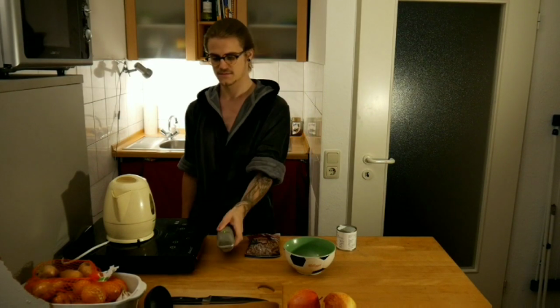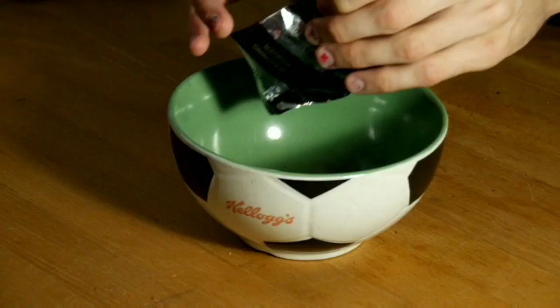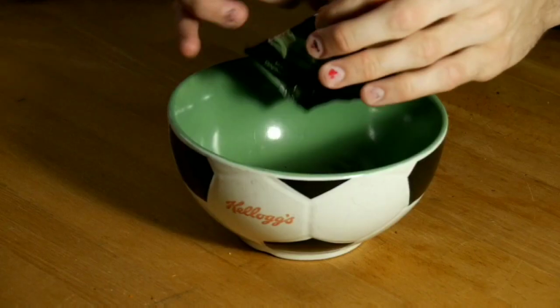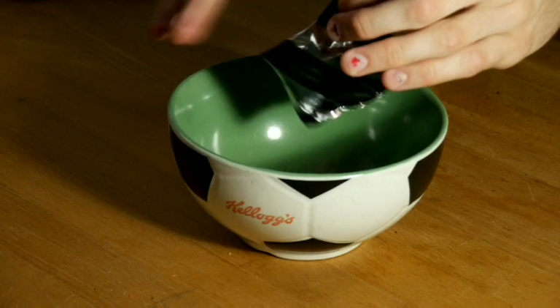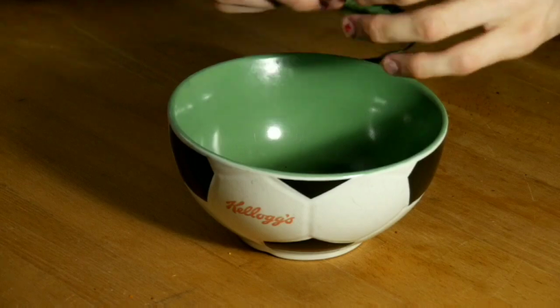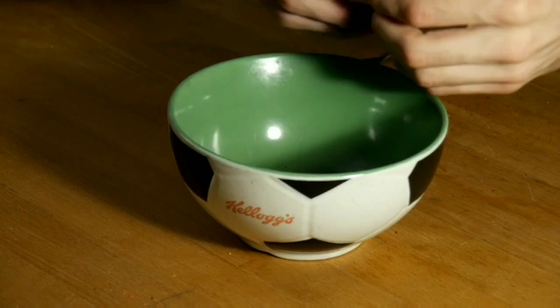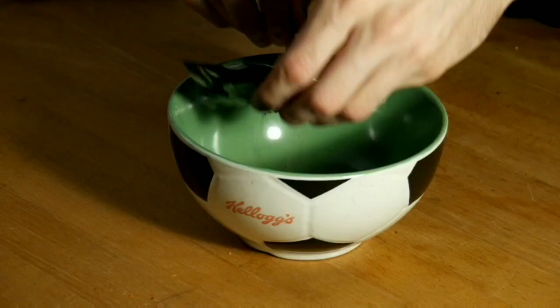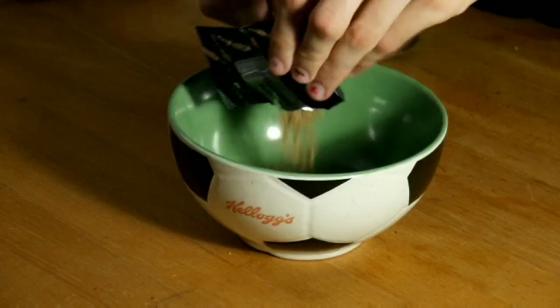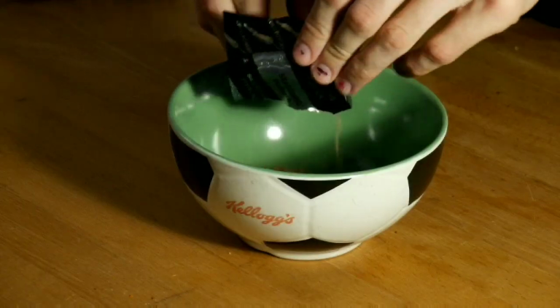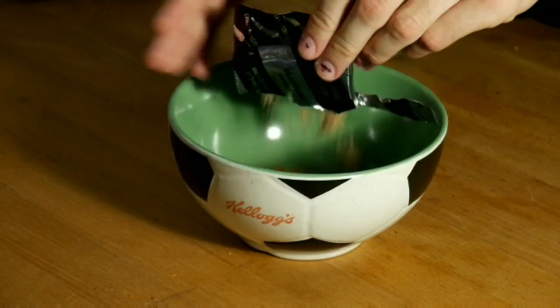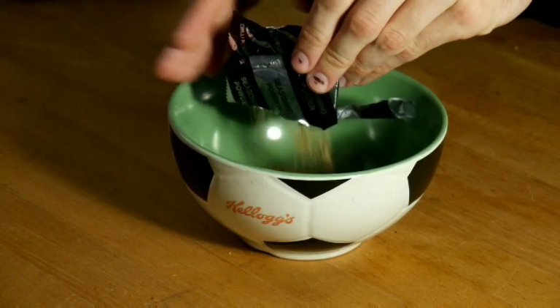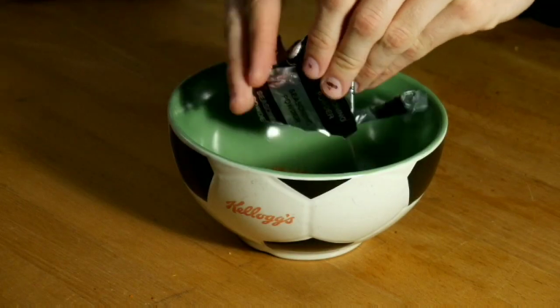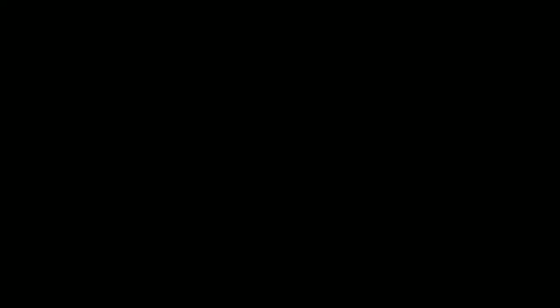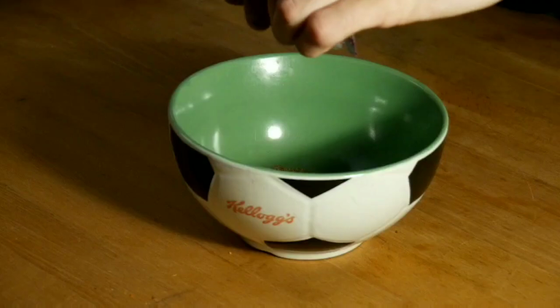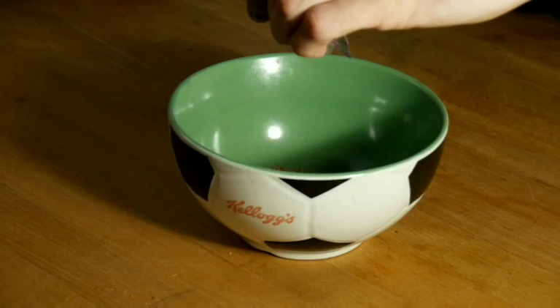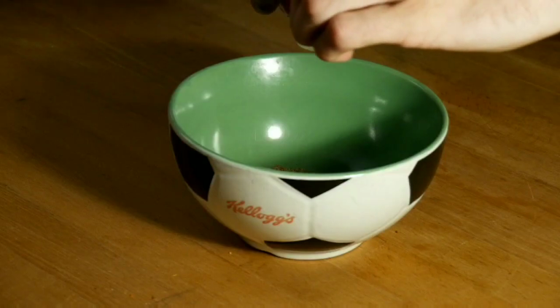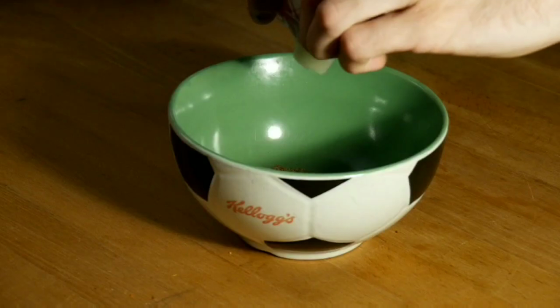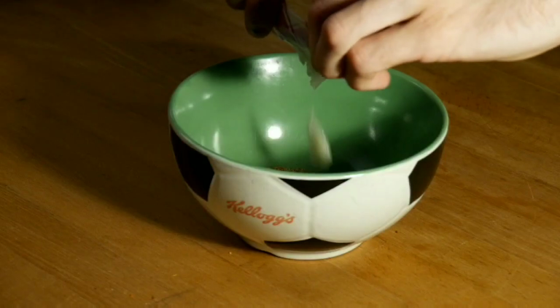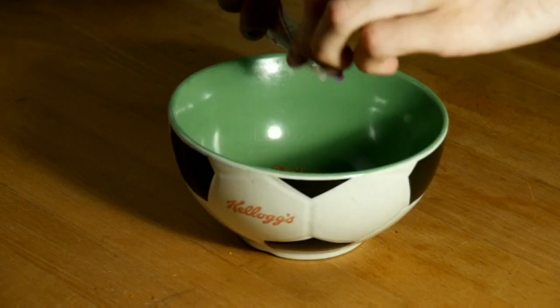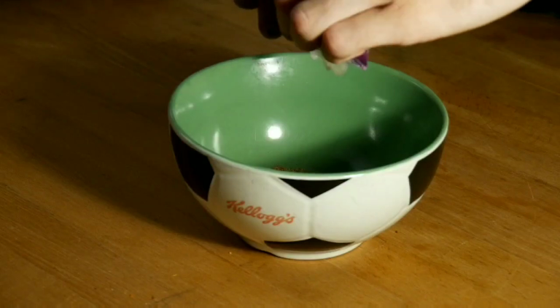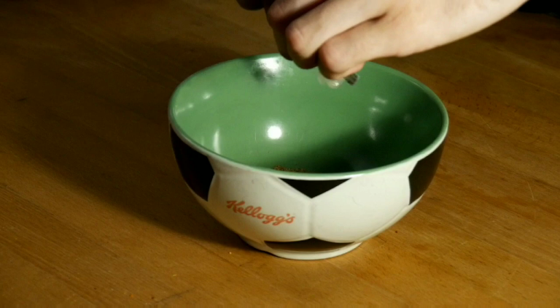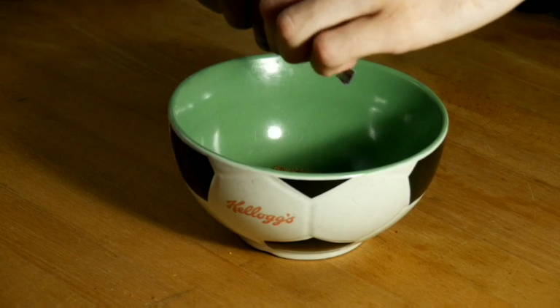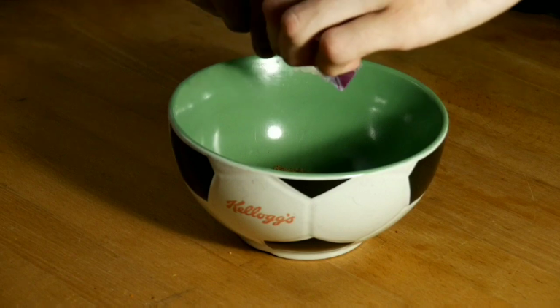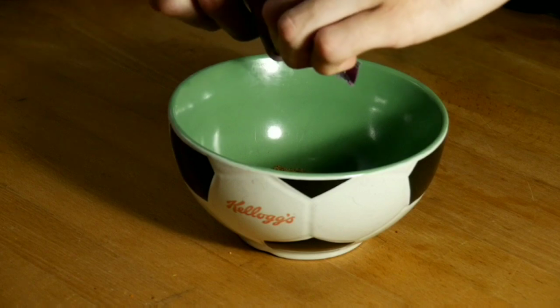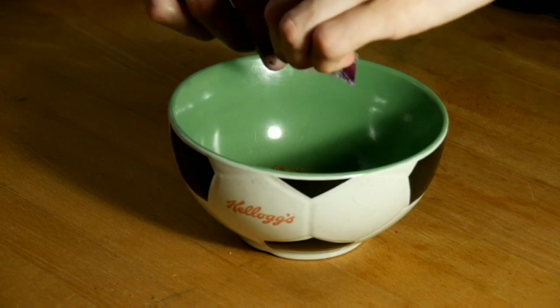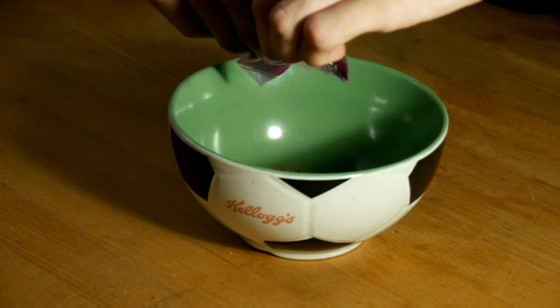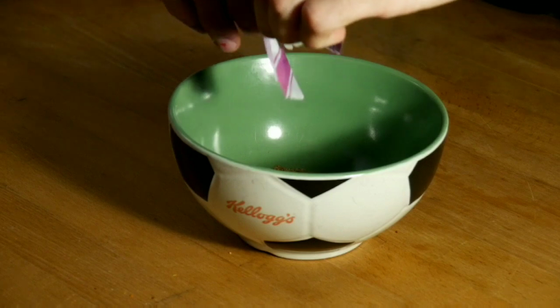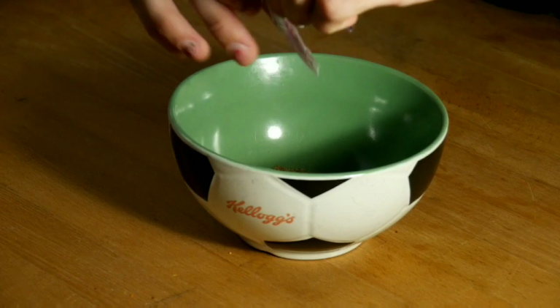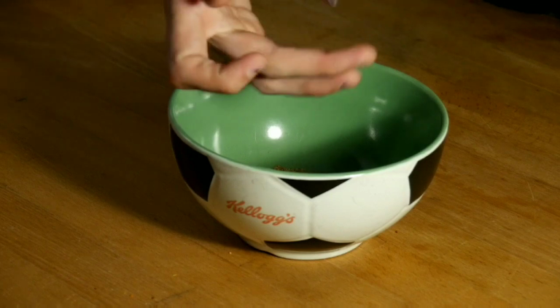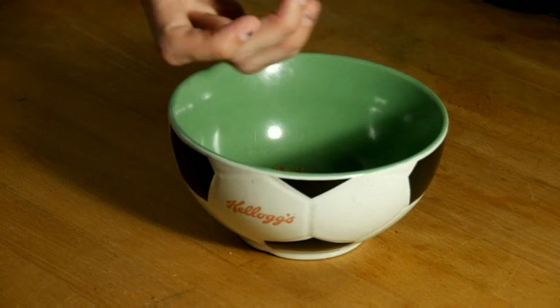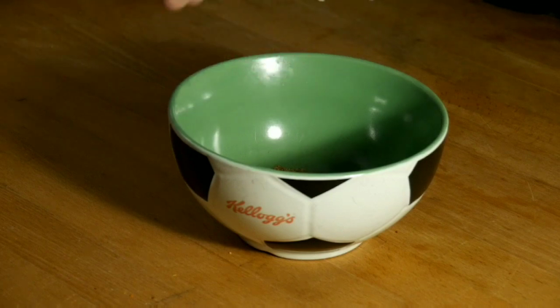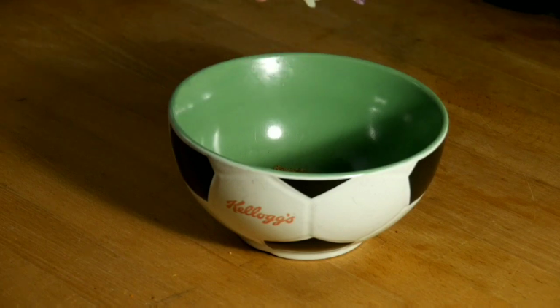Start by filling the flavor packages into a bowl of appropriate size. If your set contains oil, put that in last or your fingers will be too greasy to open up the other packages.